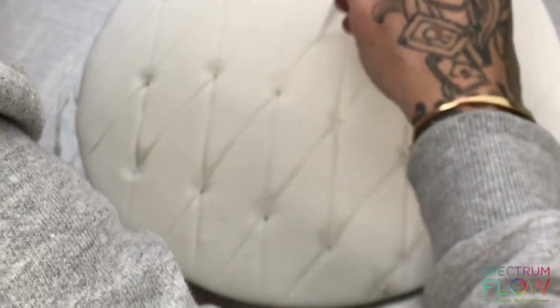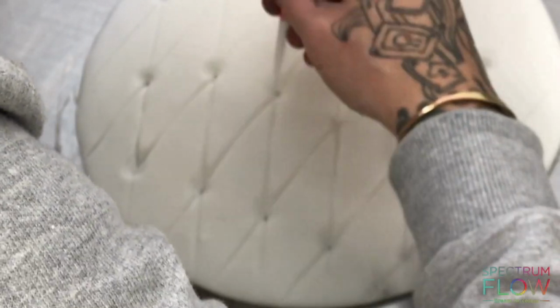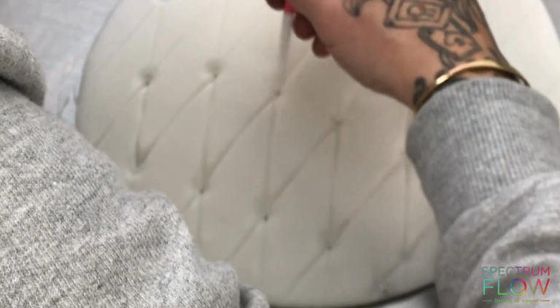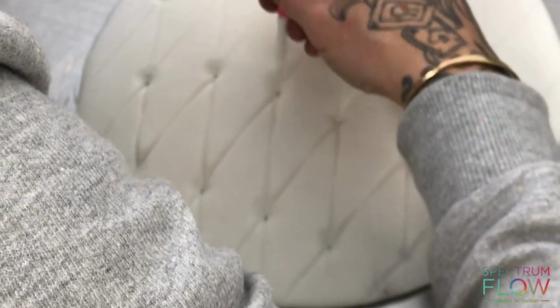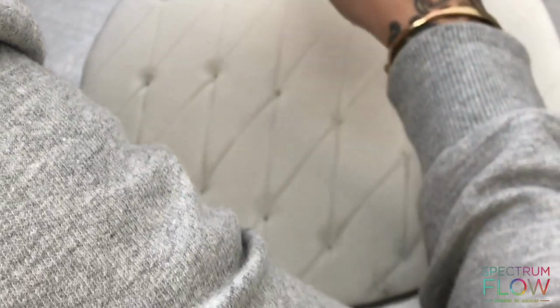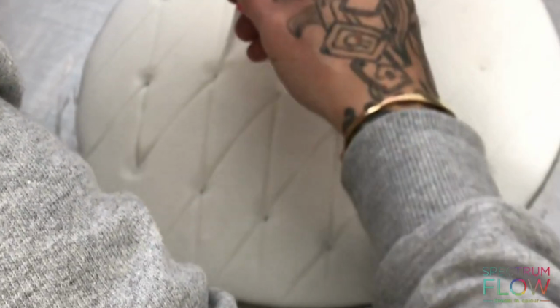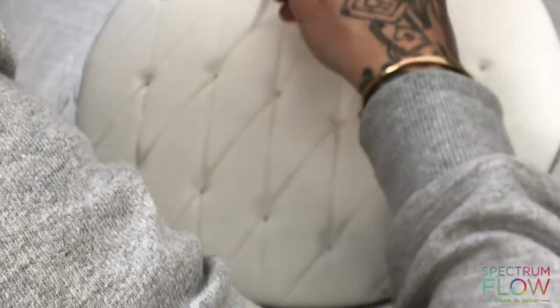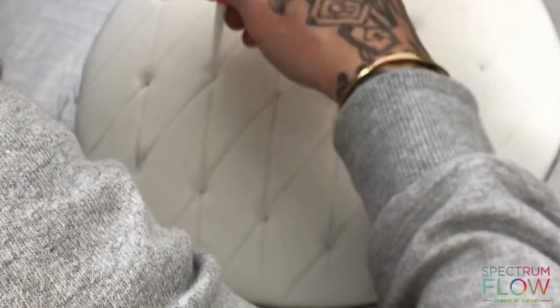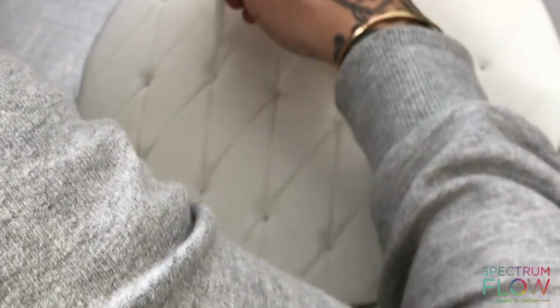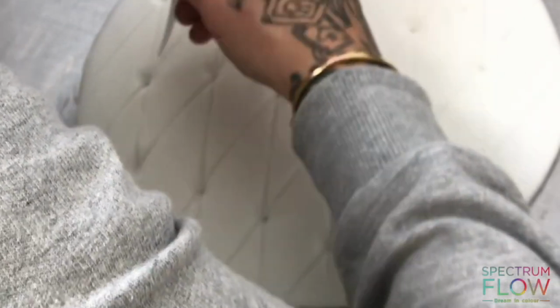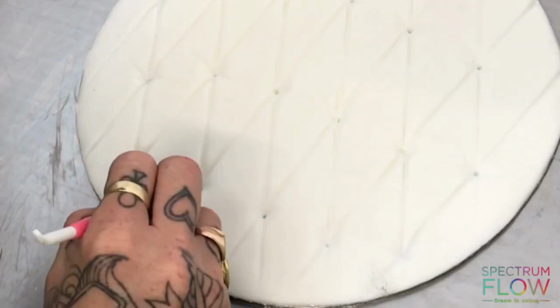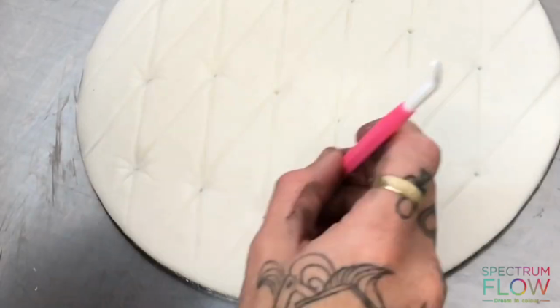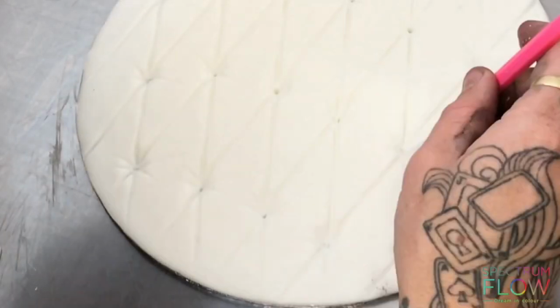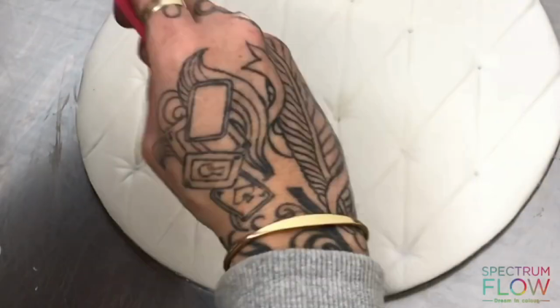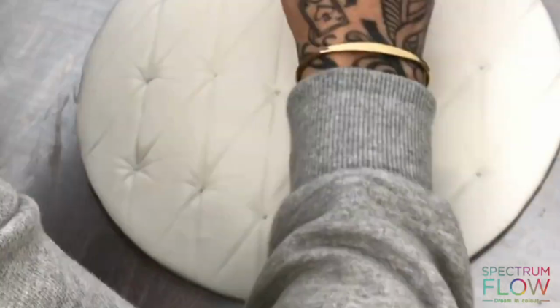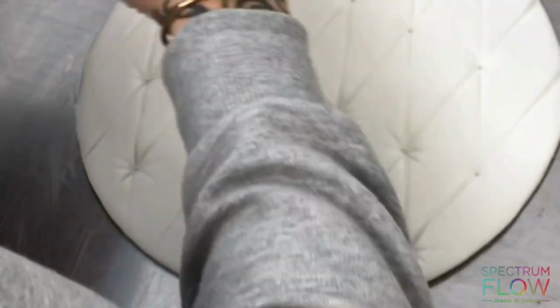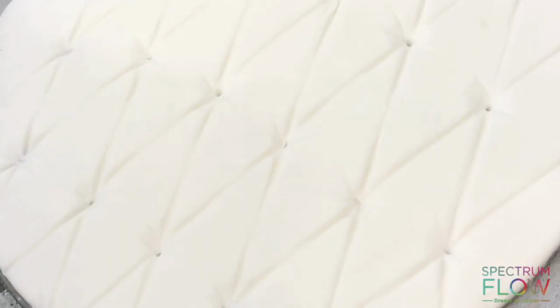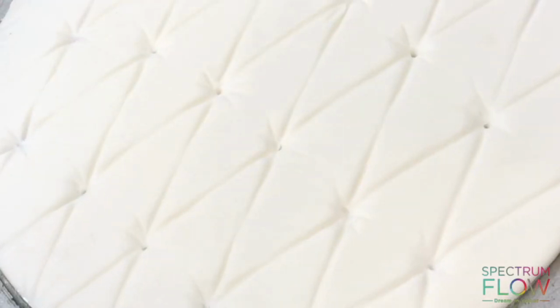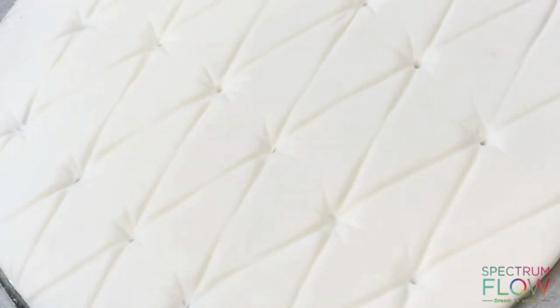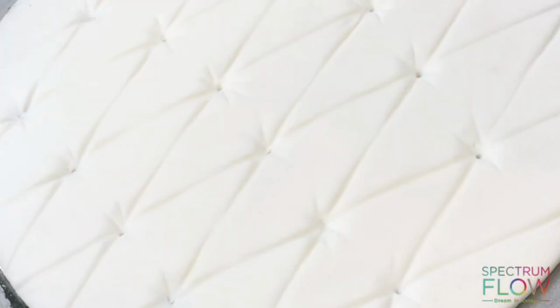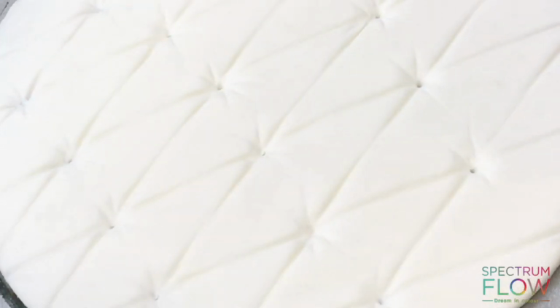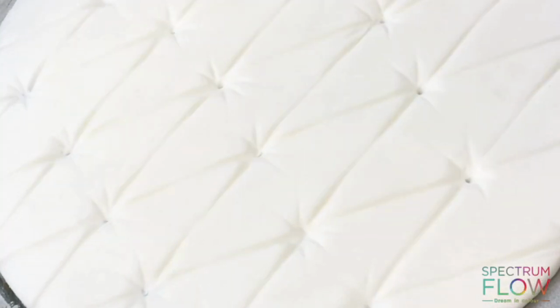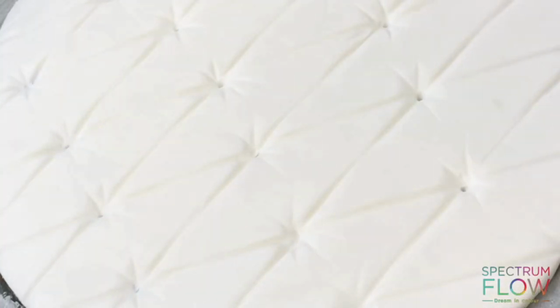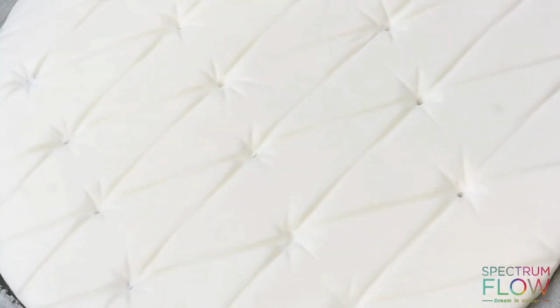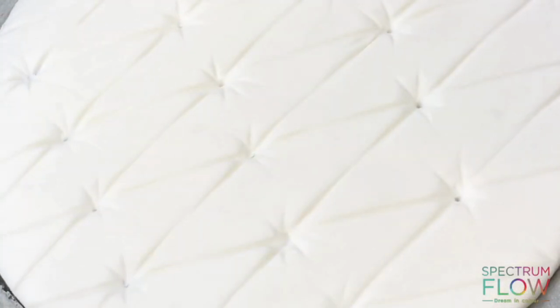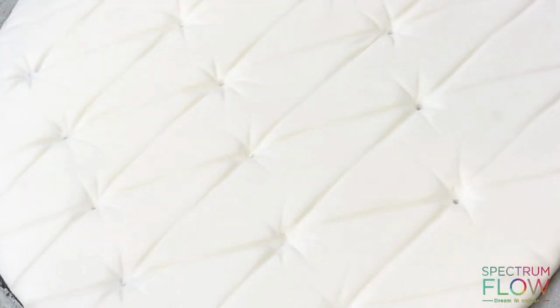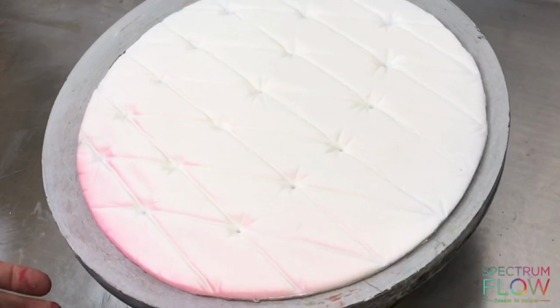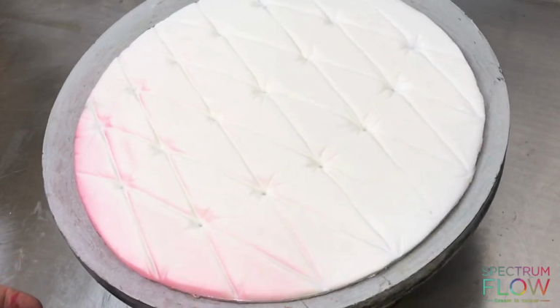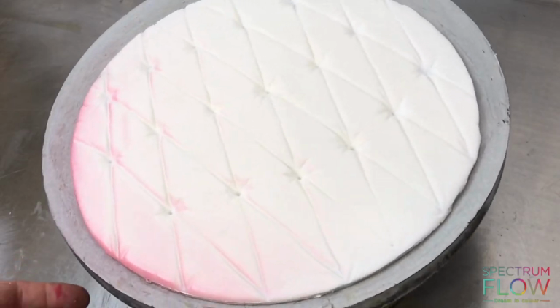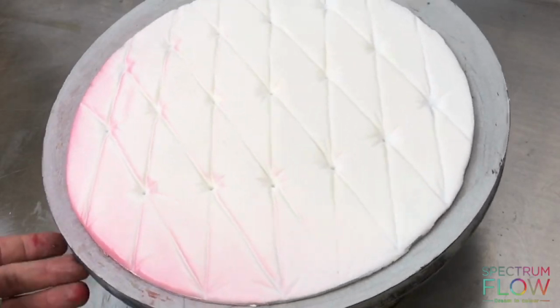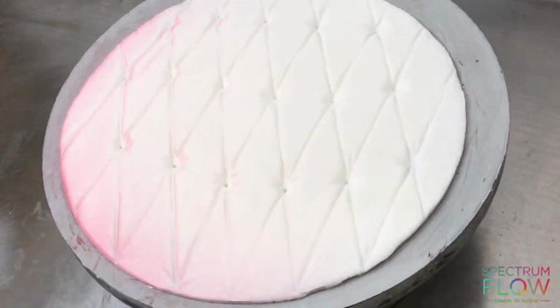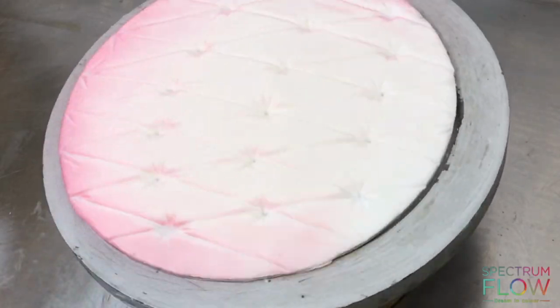Then I'm taking my dresden tool and just pulling away deeper from those holes towards the middle of the lines that are joining each hole. Little flicks with my dresden tool out to the sides of all those holes as well, to act as creases.